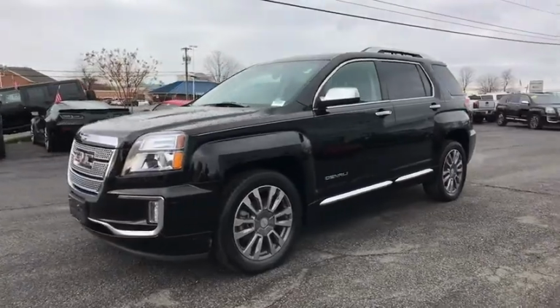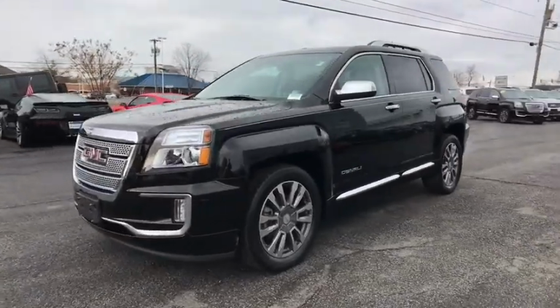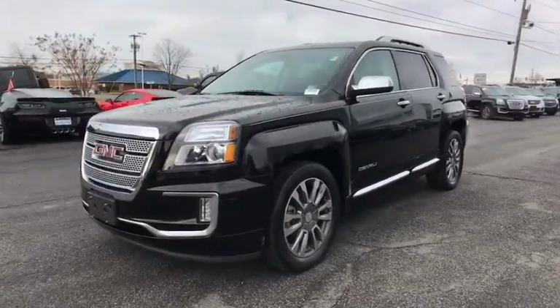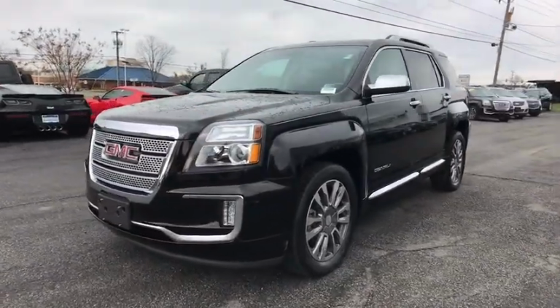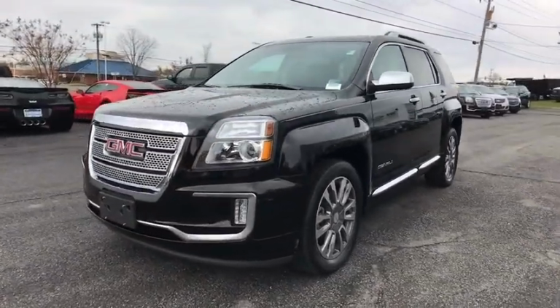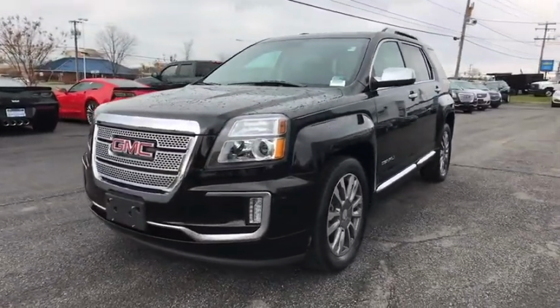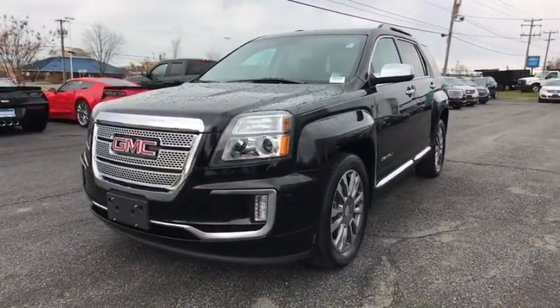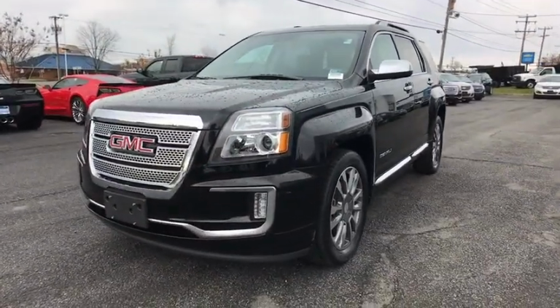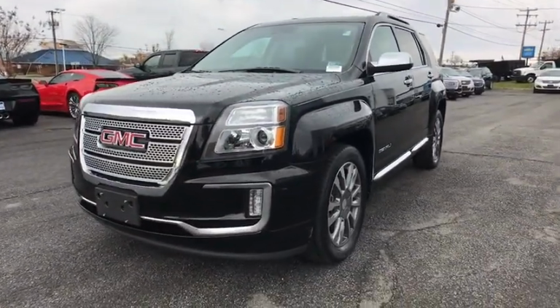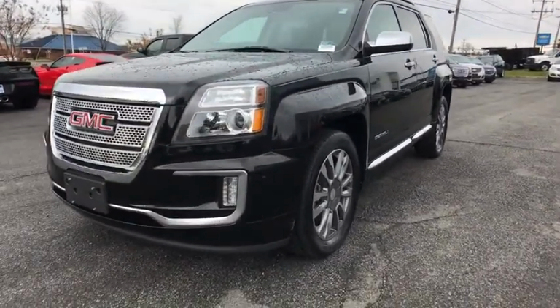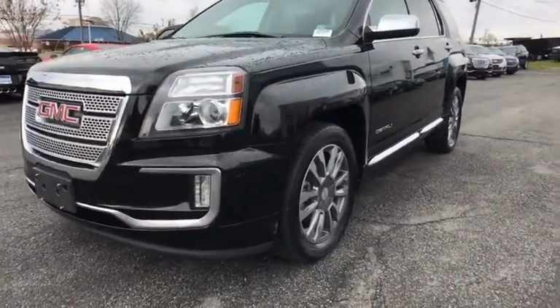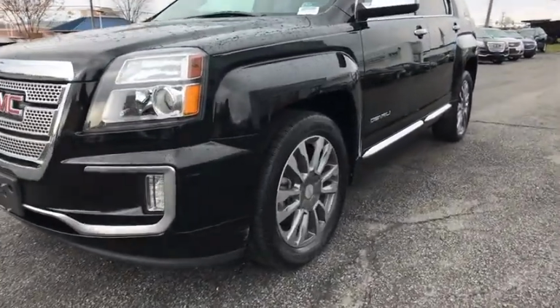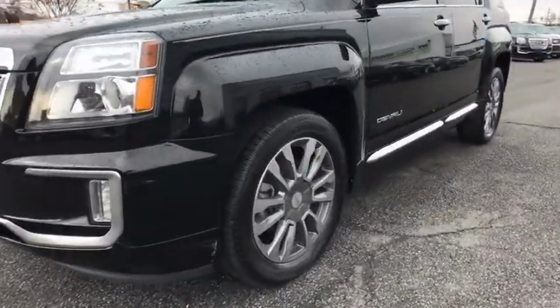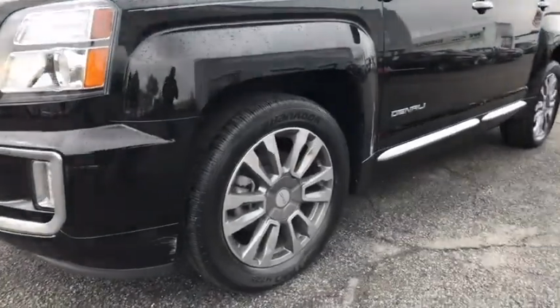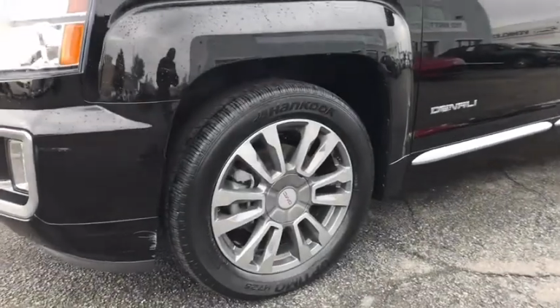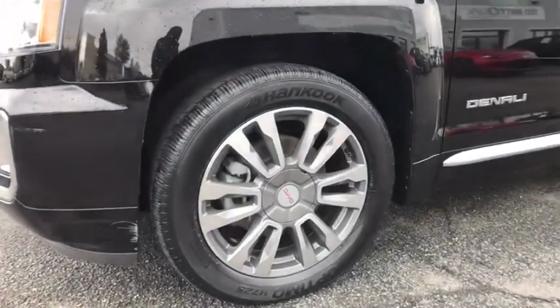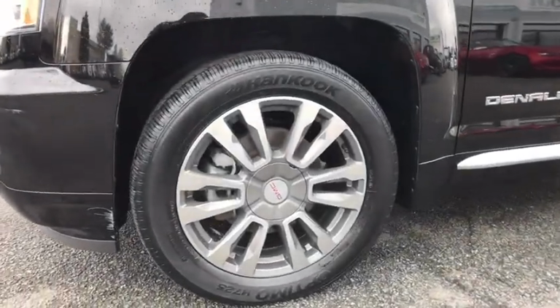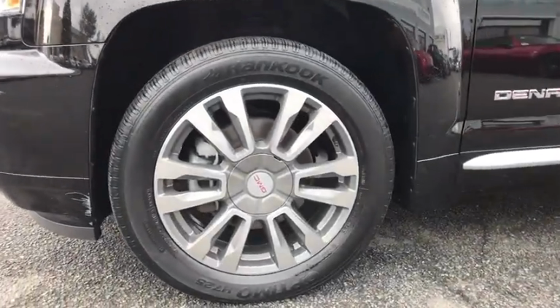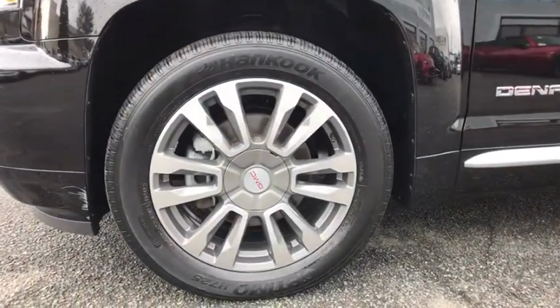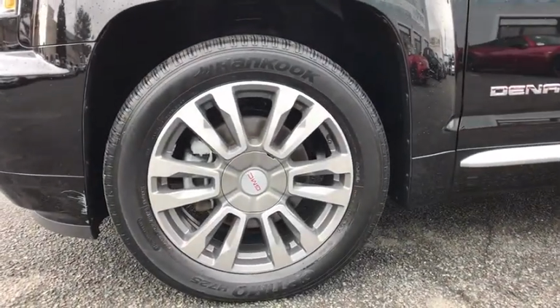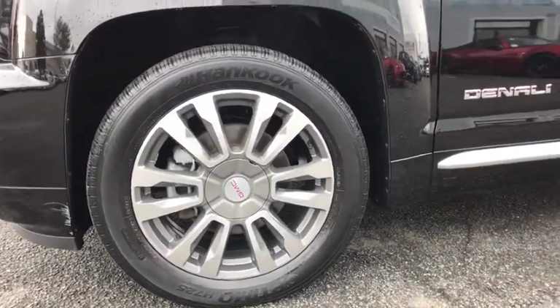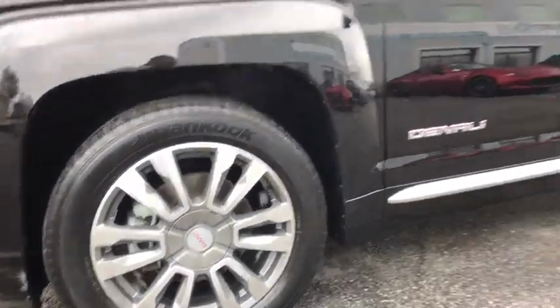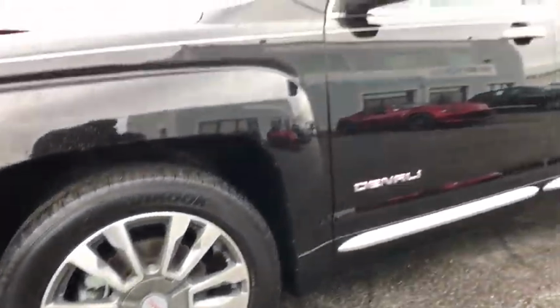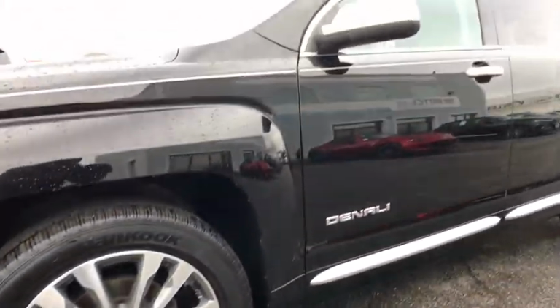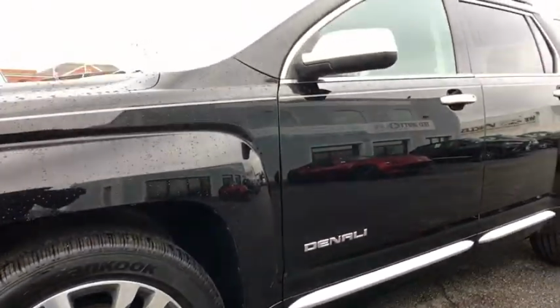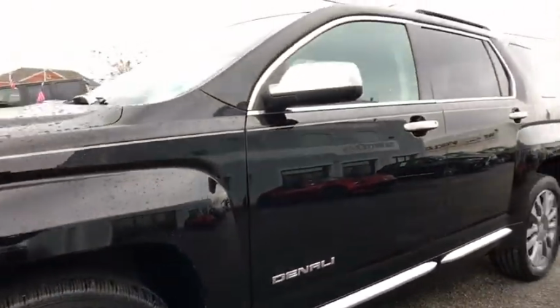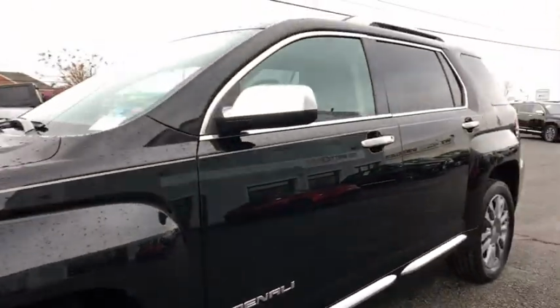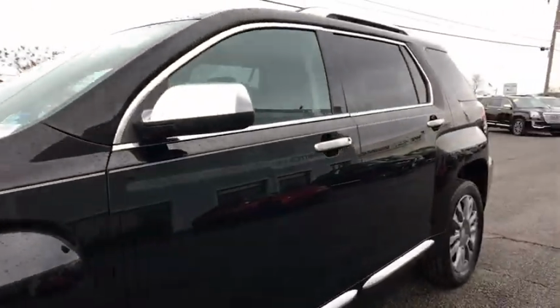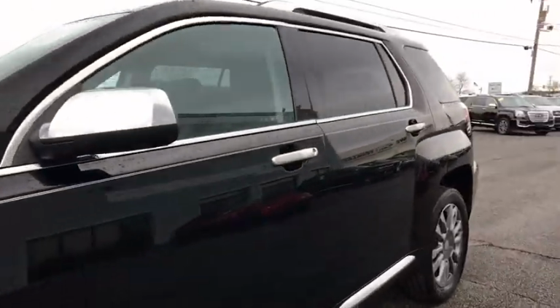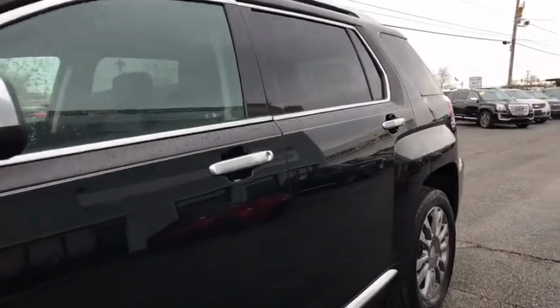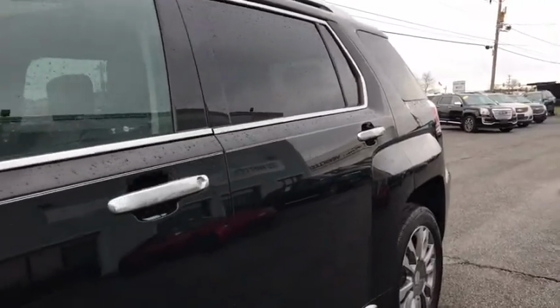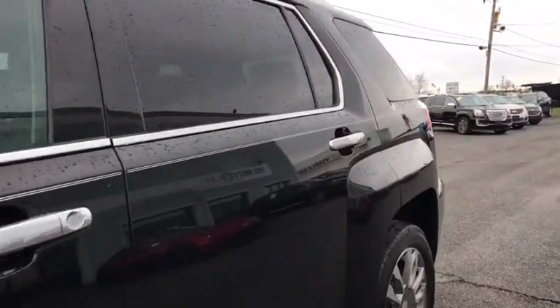Power liftgate, backup camera, traction control, lane departure warning, keyless entry, power passenger seat, steering wheel audio controls, stability control, anti-lock braking system.